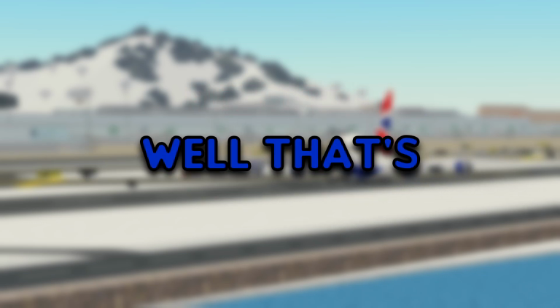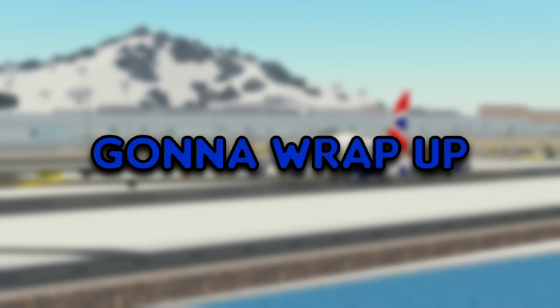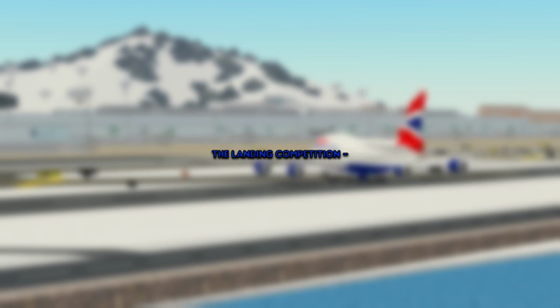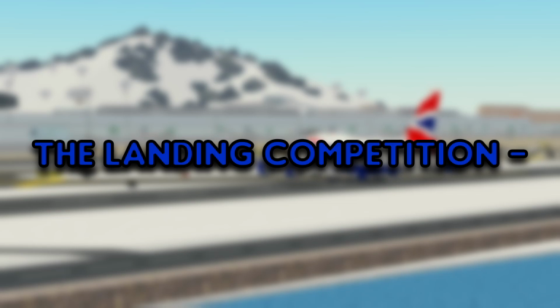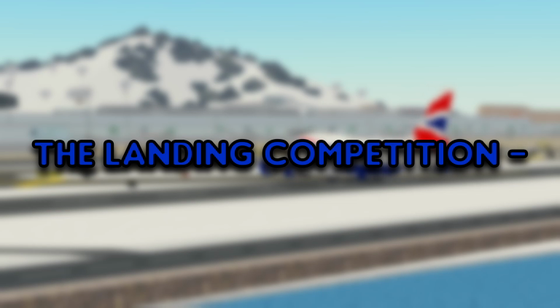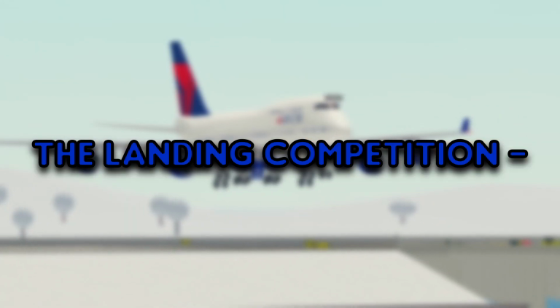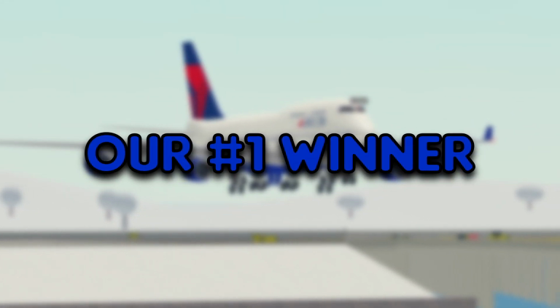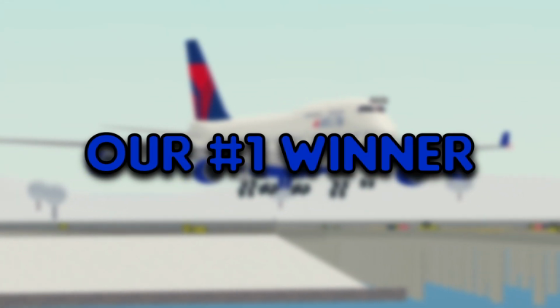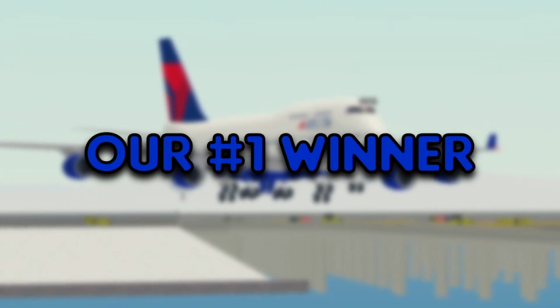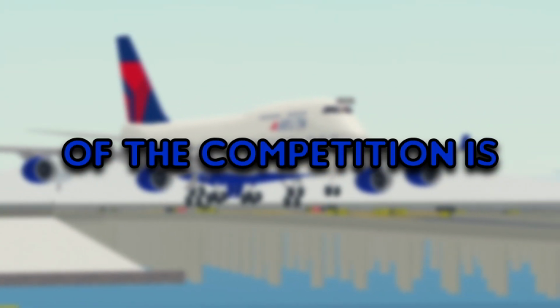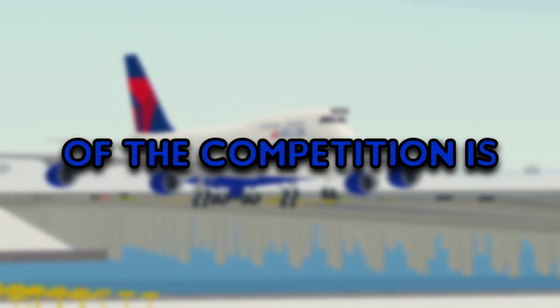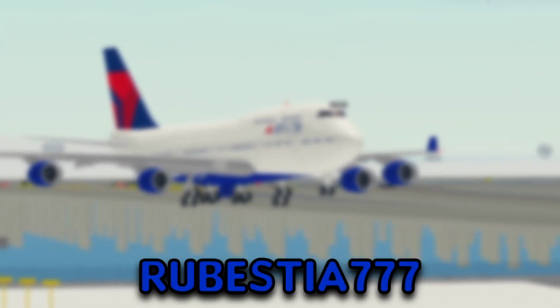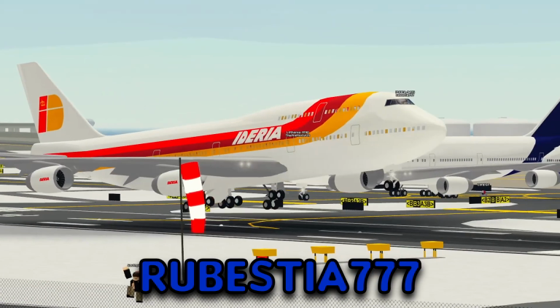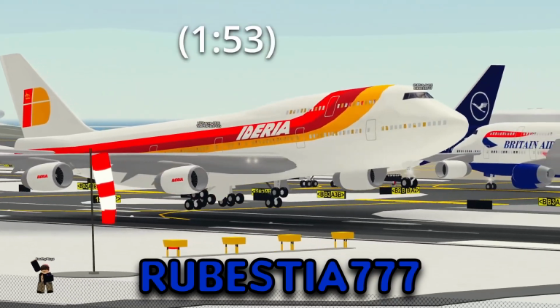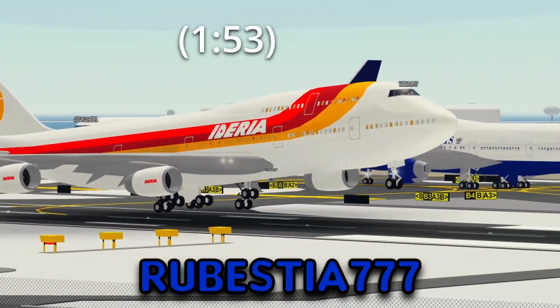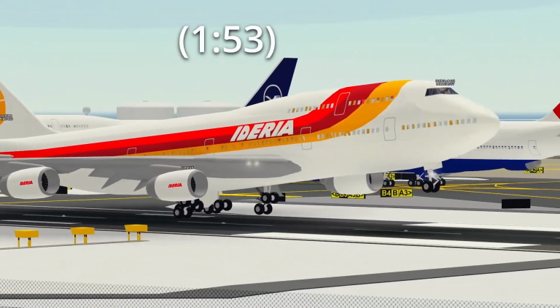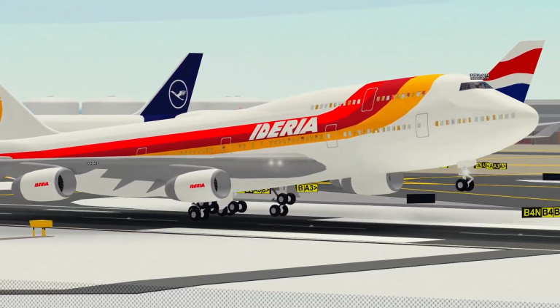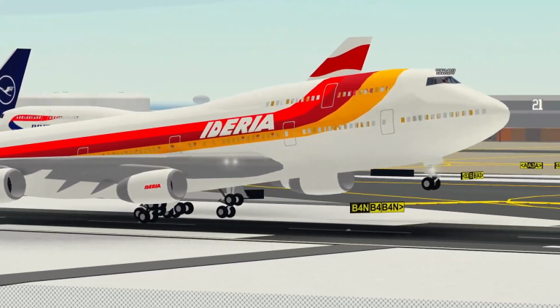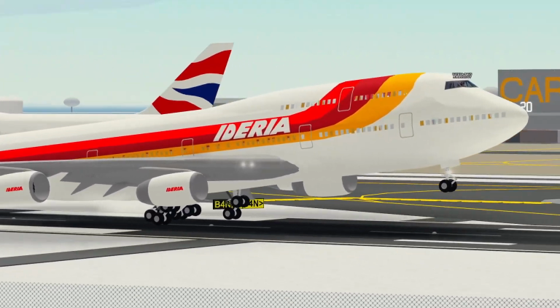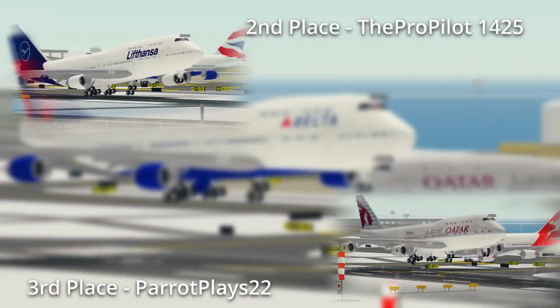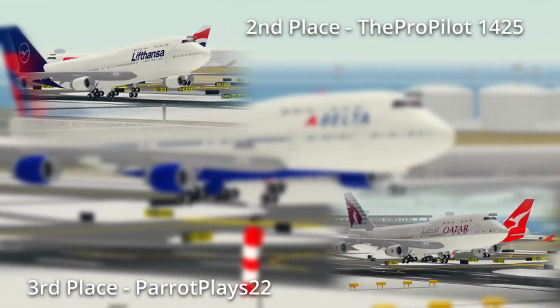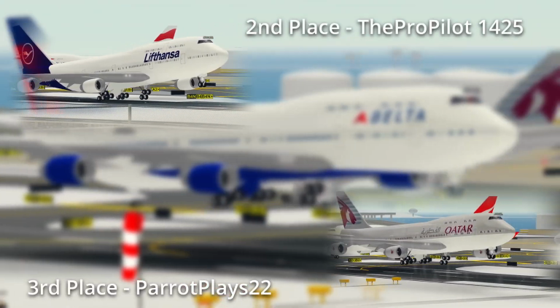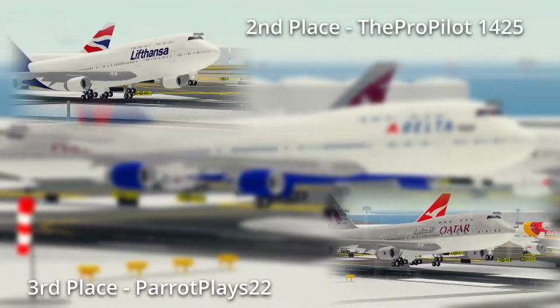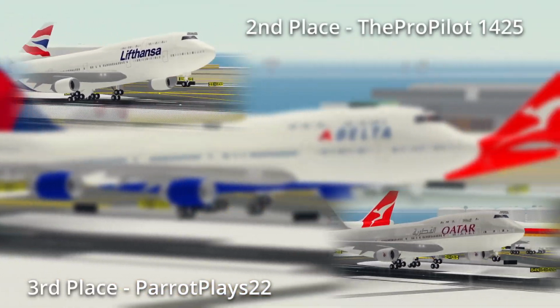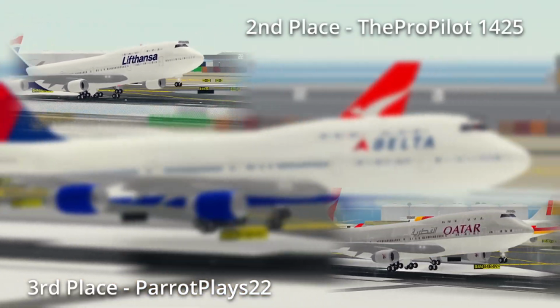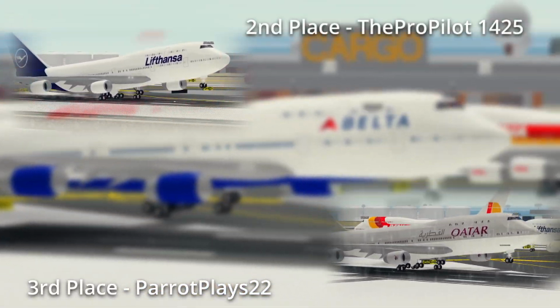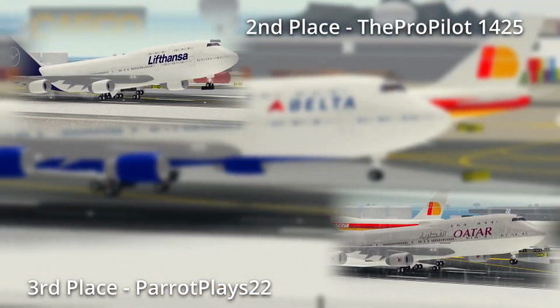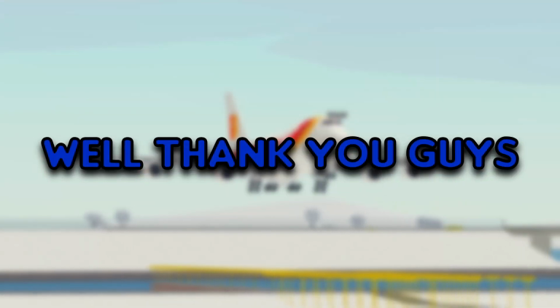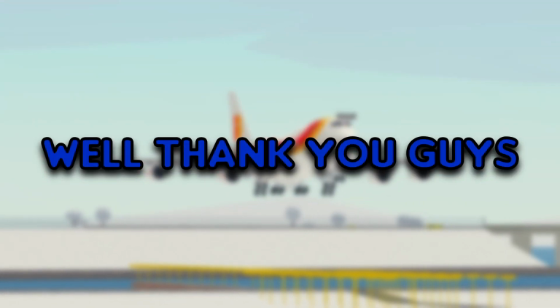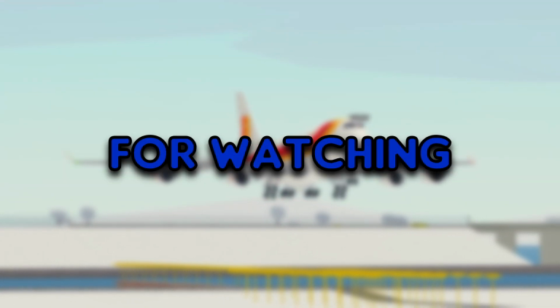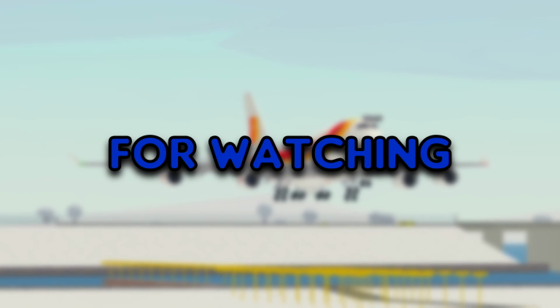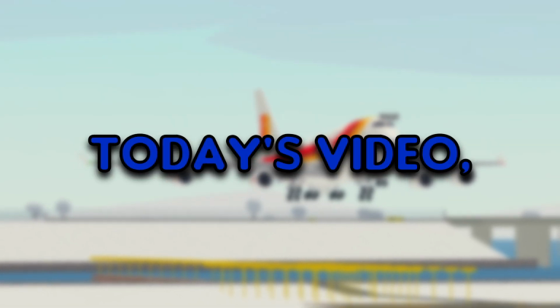Well that's gonna wrap up the landing competition. Our number one winner of the competition is Rubesti7777. And these are our 2 best ones yet. Well thank you guys for watching today's video.